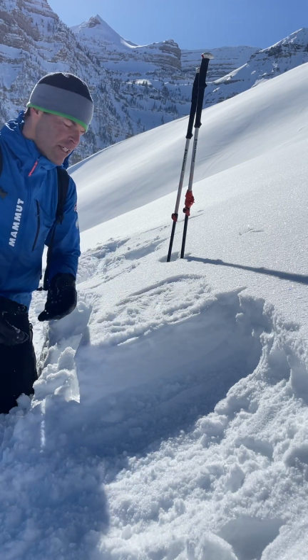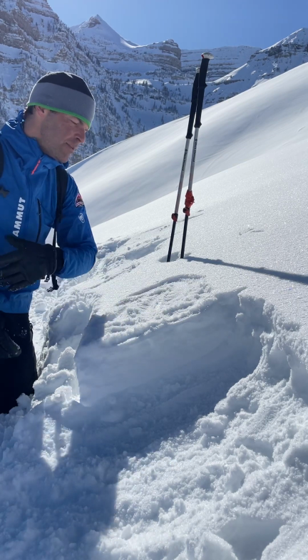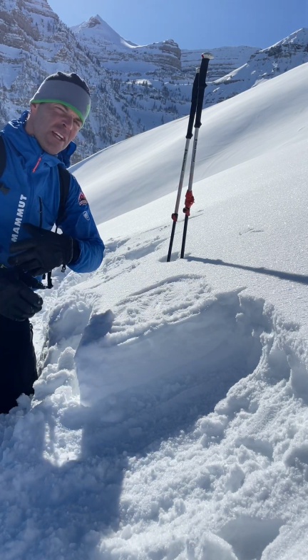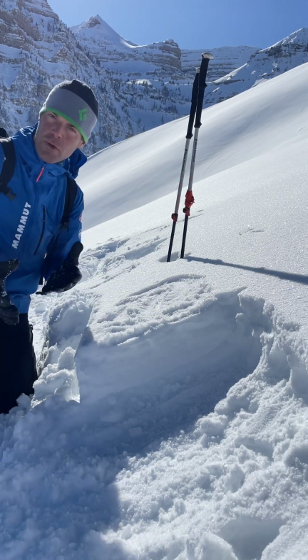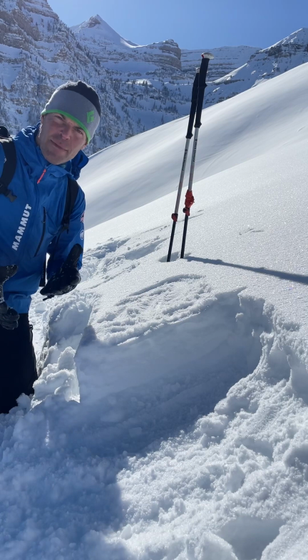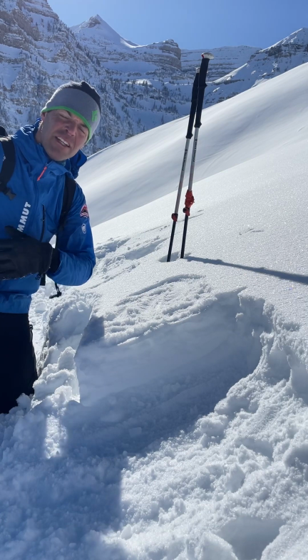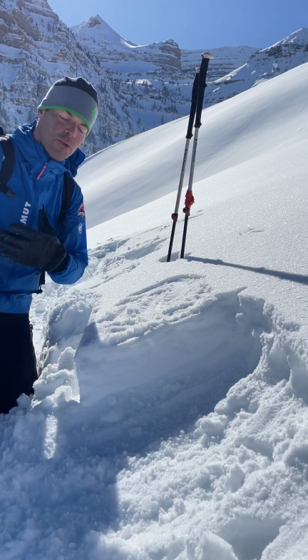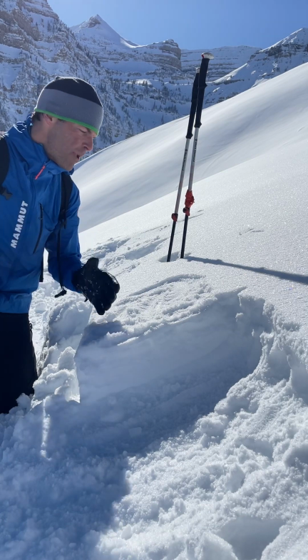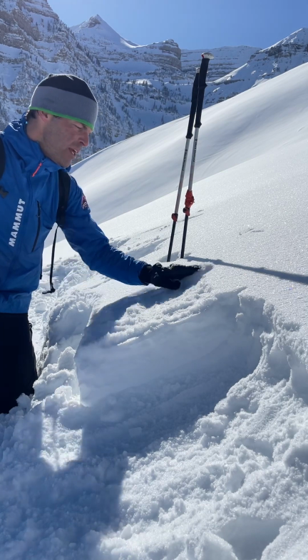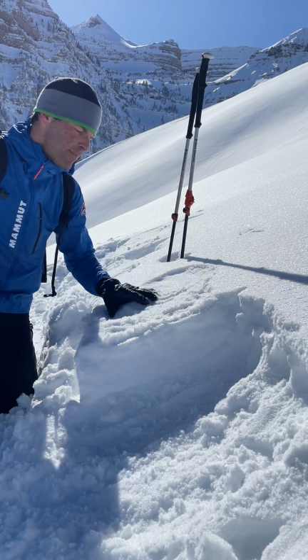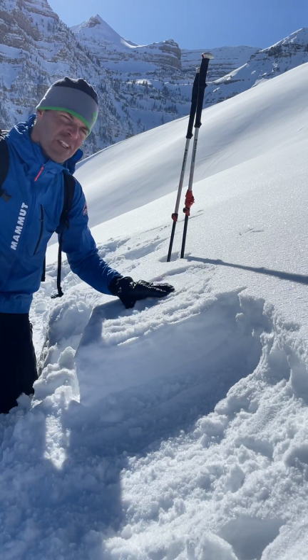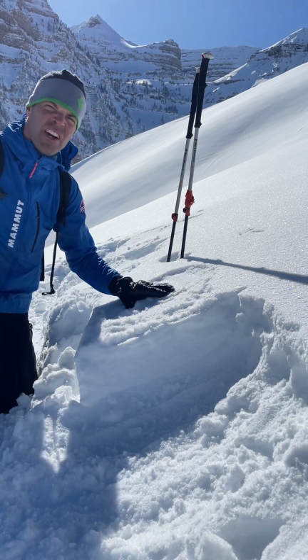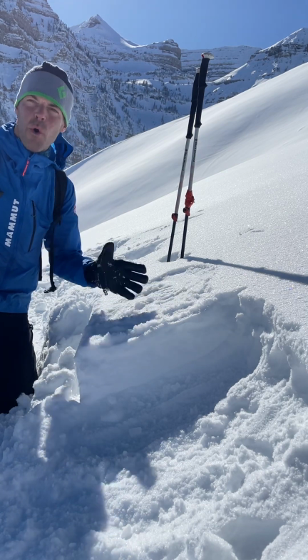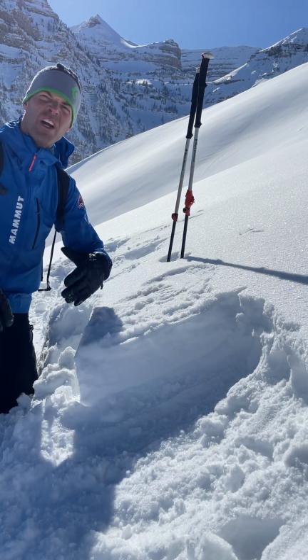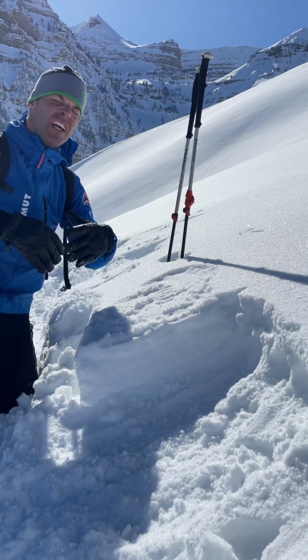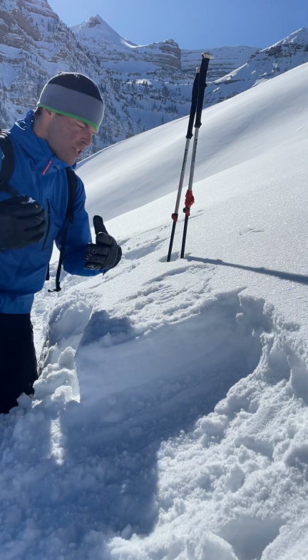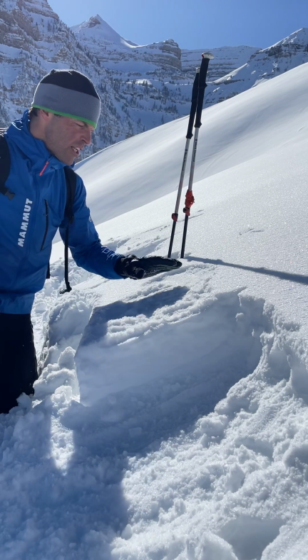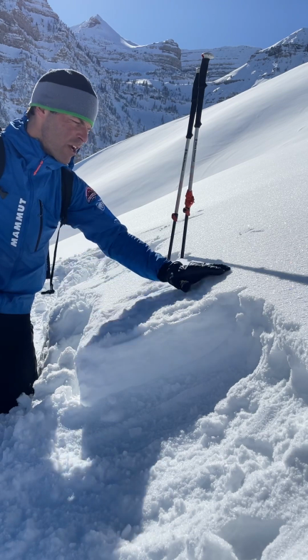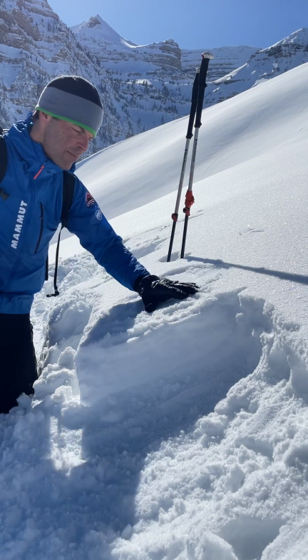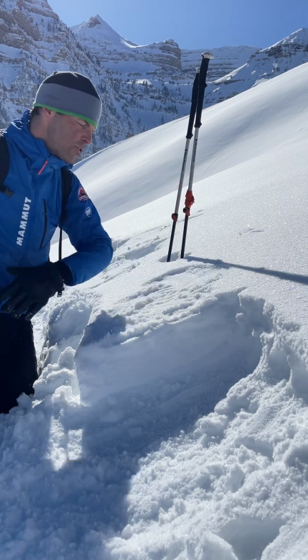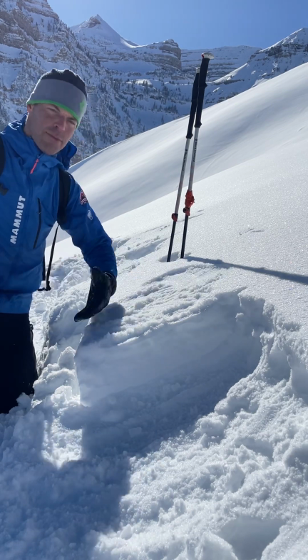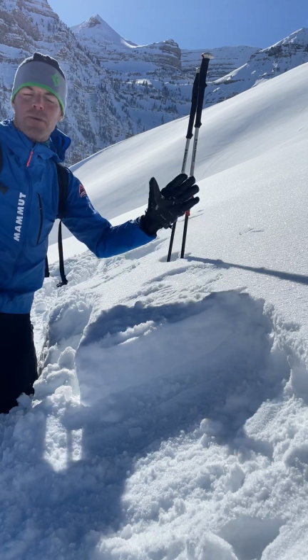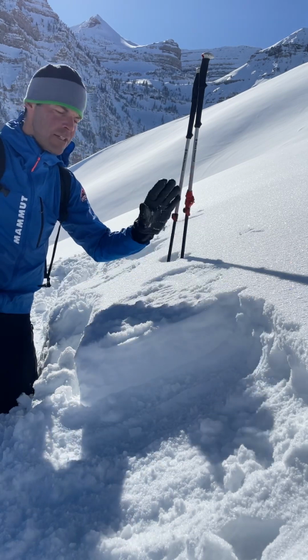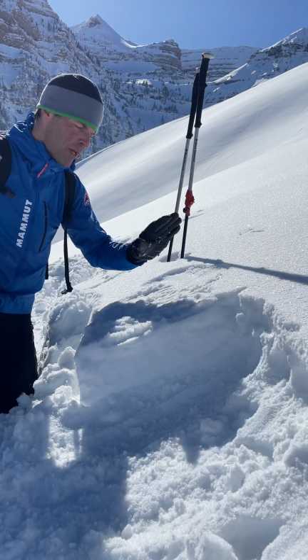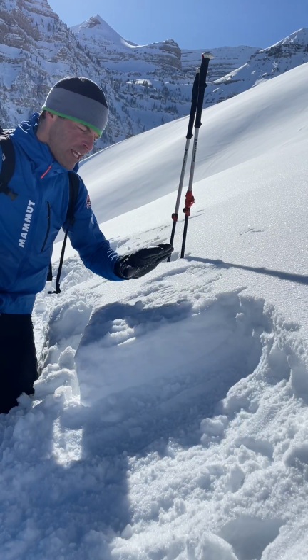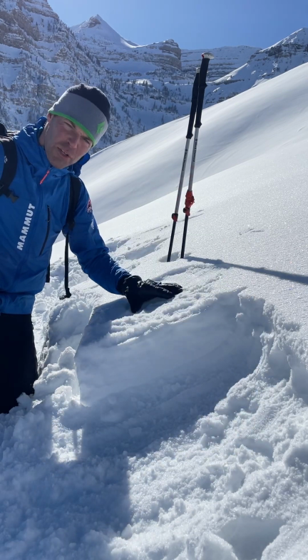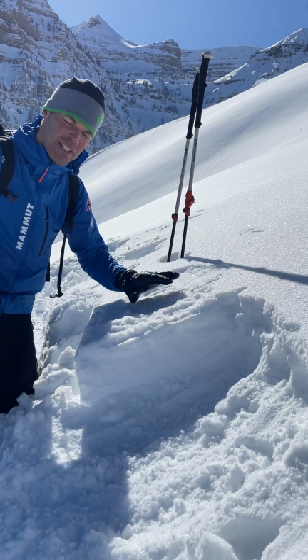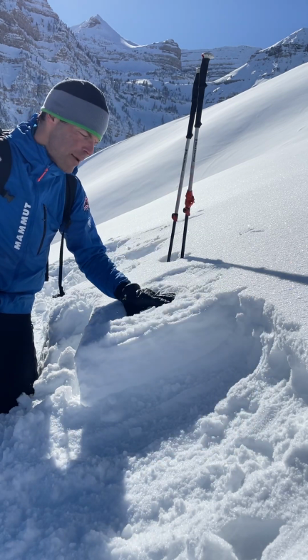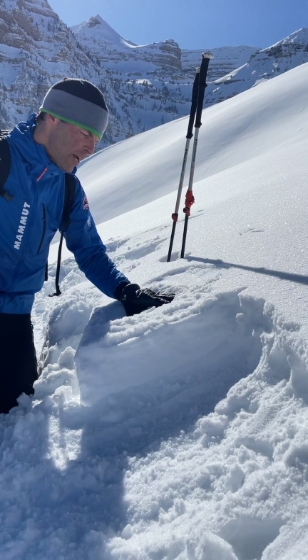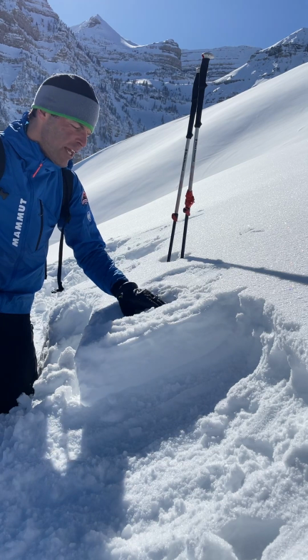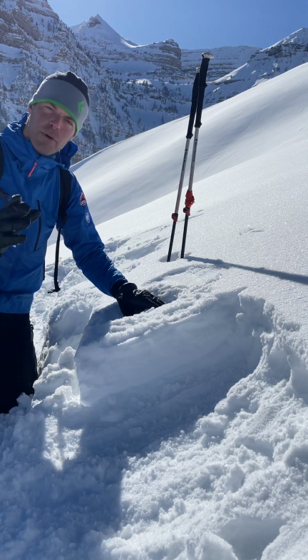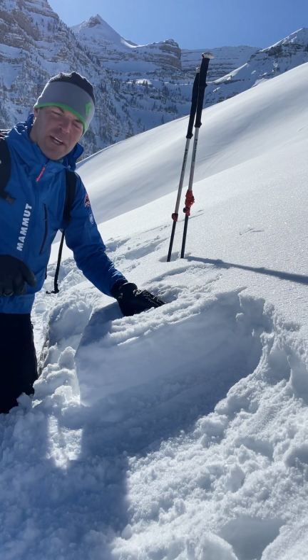Oftentimes big storms come in, temperatures warm up and they melt the layer, or the sunshine gets strong enough to melt this, or we get some strong winds. But it's a really cool process that's happening now and we'll keep an eye on it.